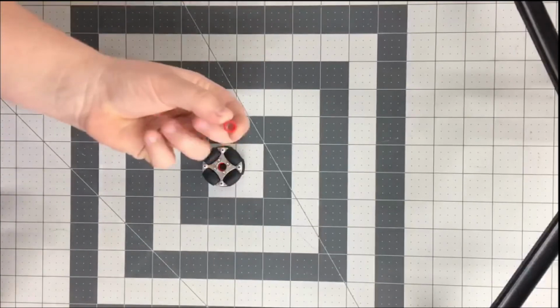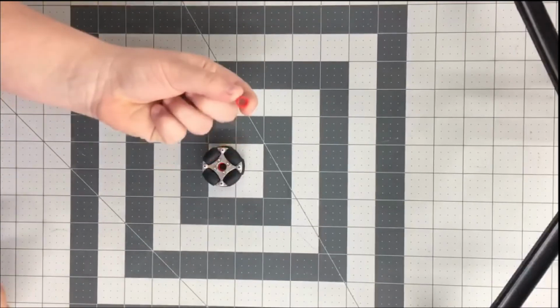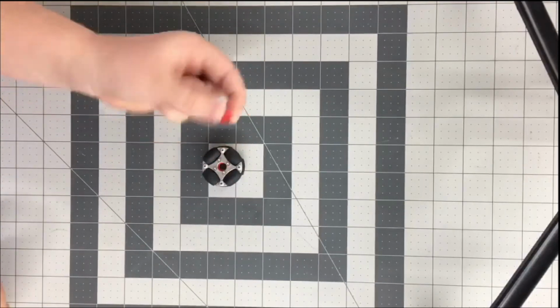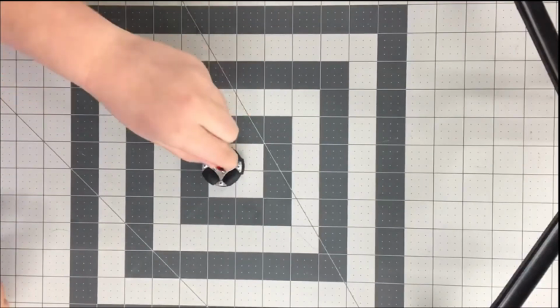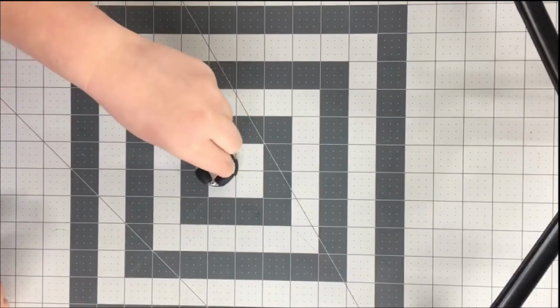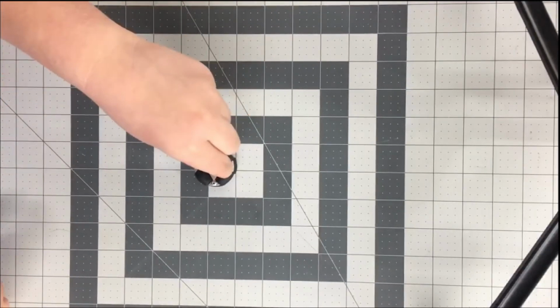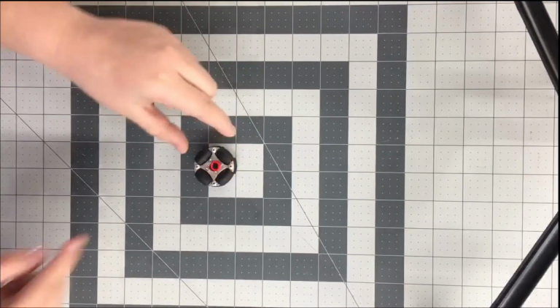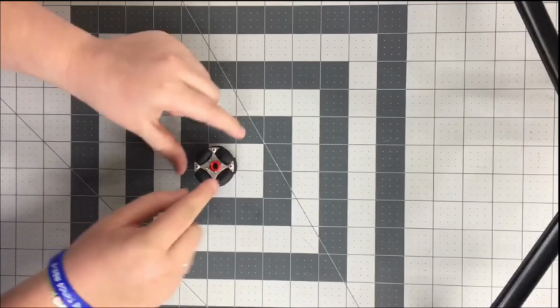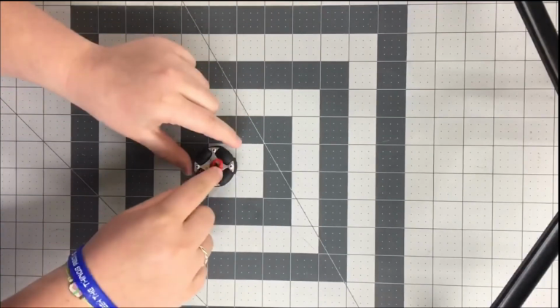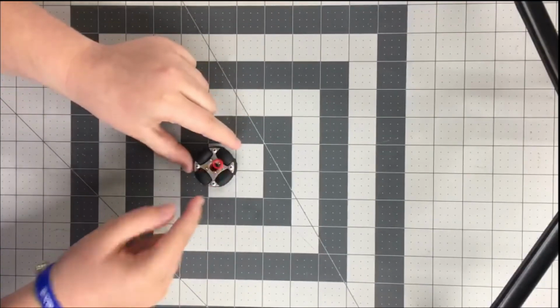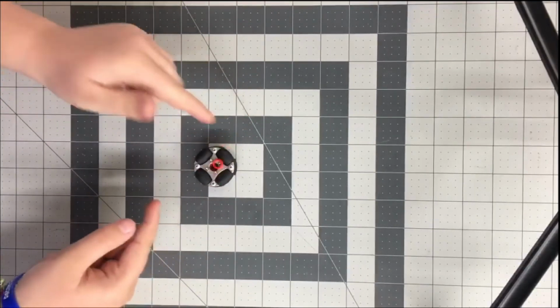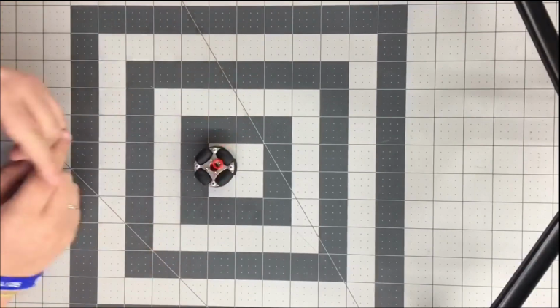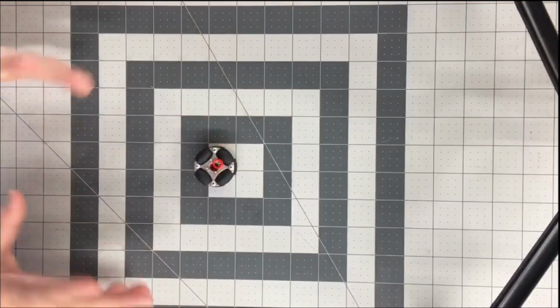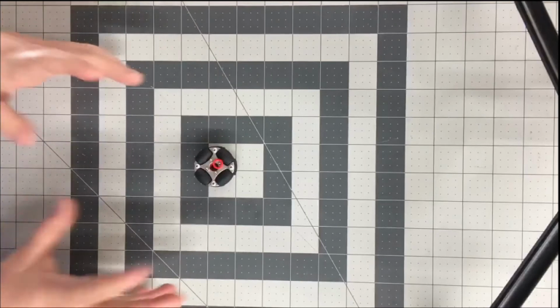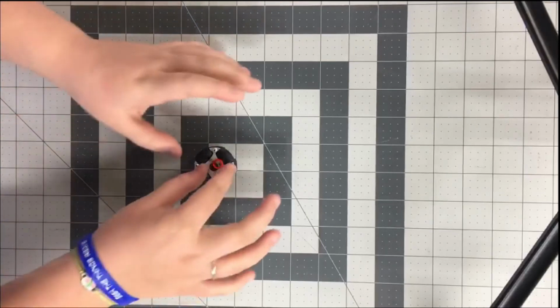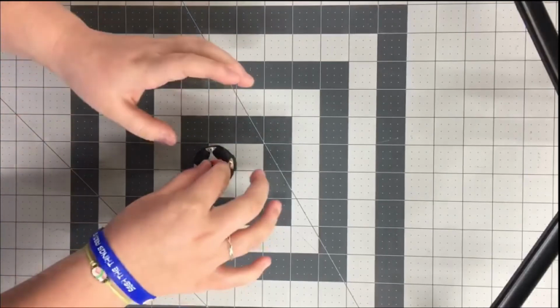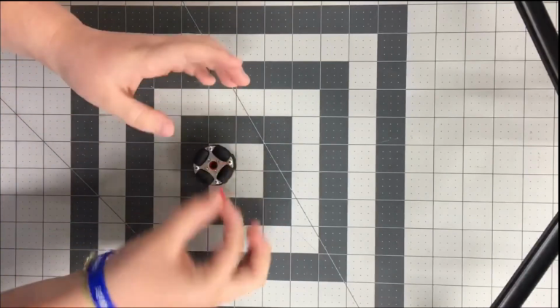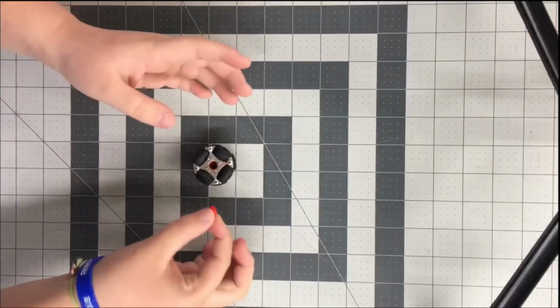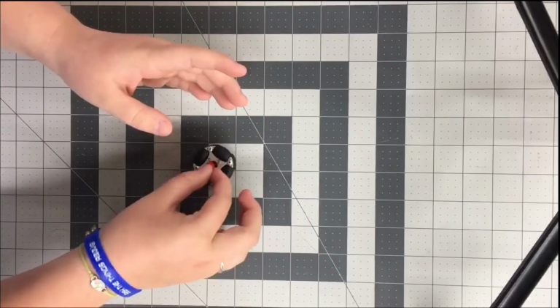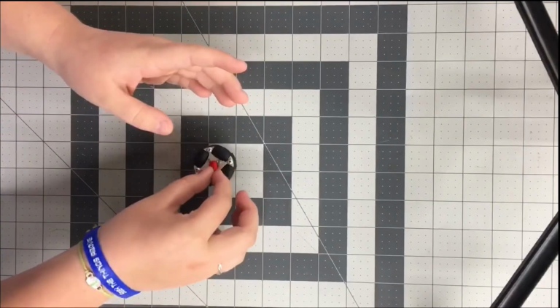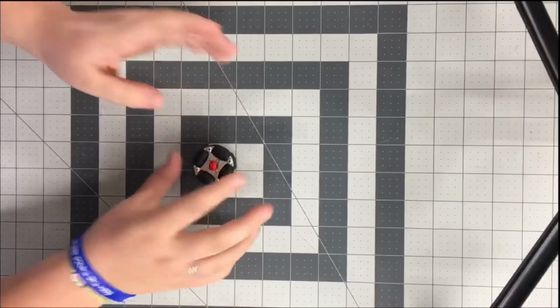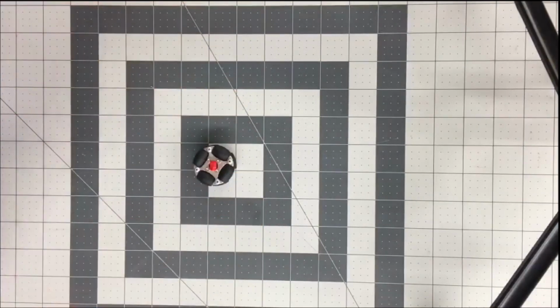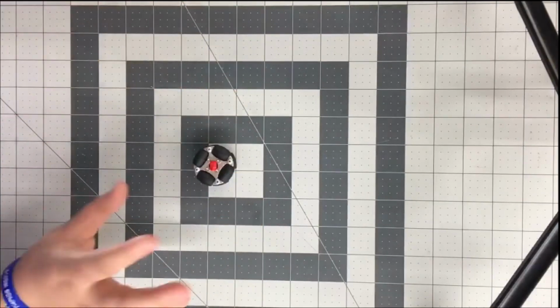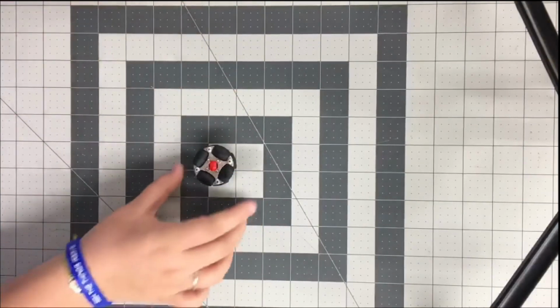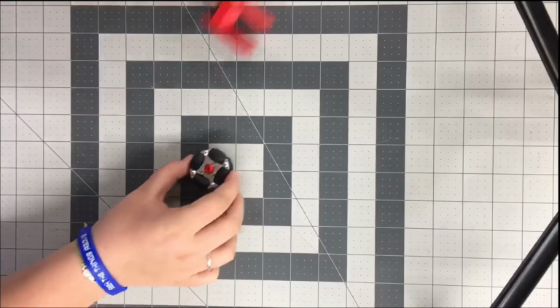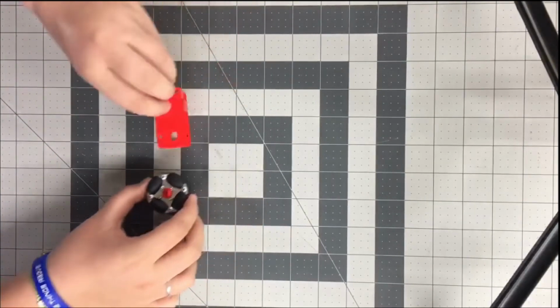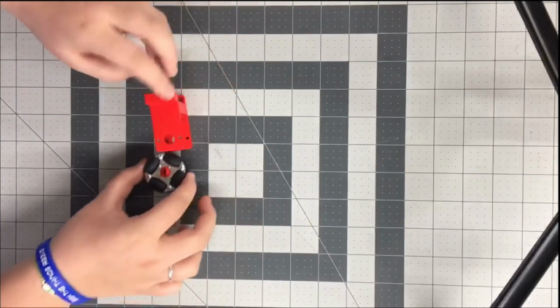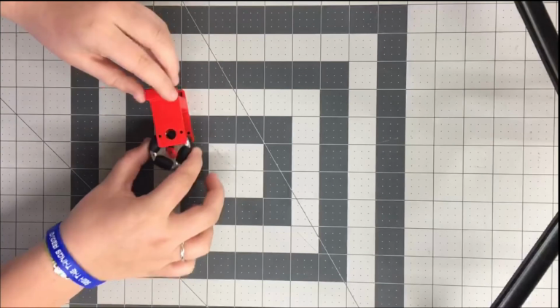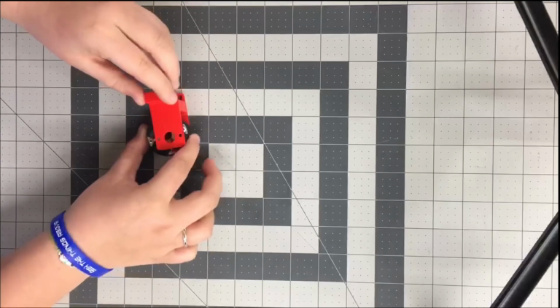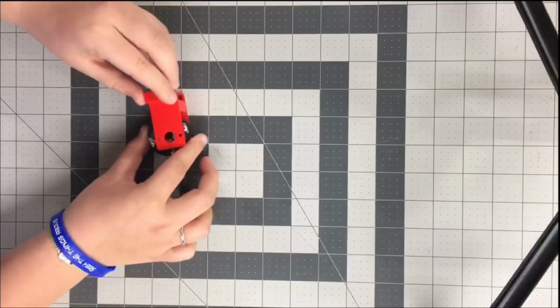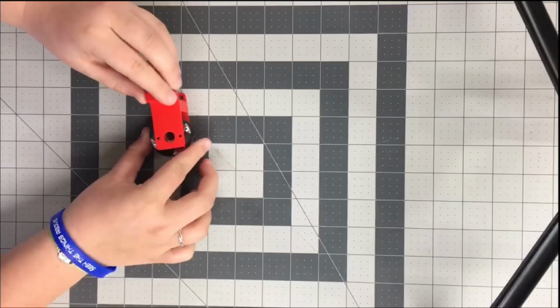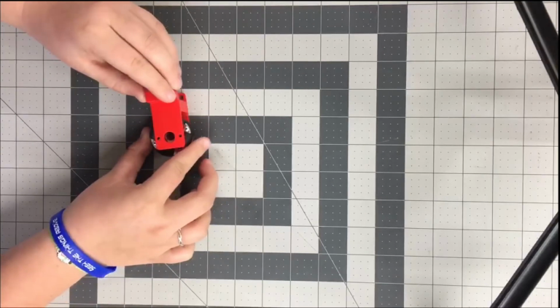We also decided to 3D print some spacers. This is our spacer that we decided to 3D print. As you can see, it does not fit inside of here, which is not good — it's too wide, which can make it extremely difficult to fit in here and stay in place.